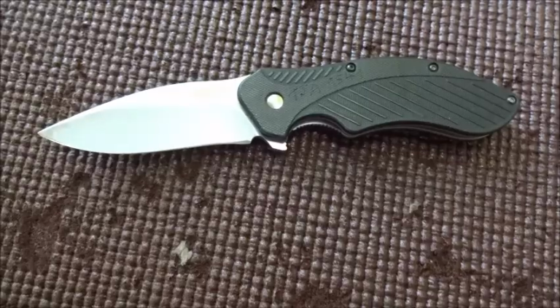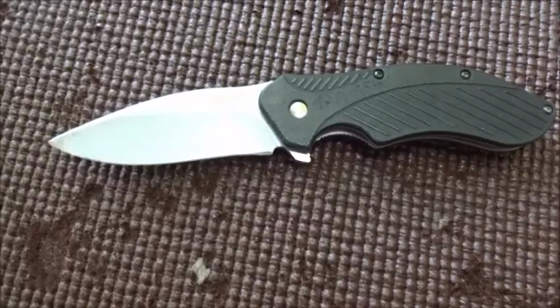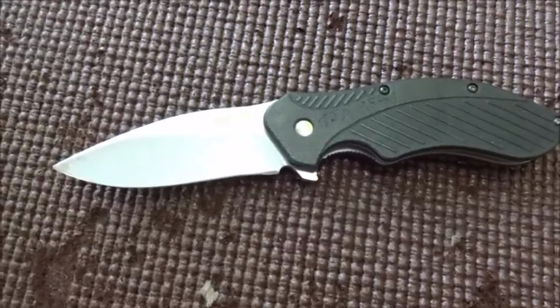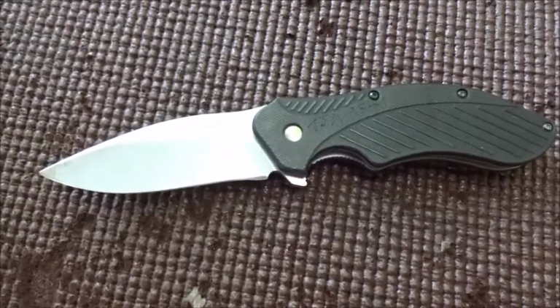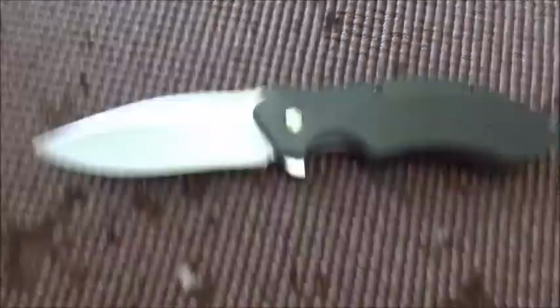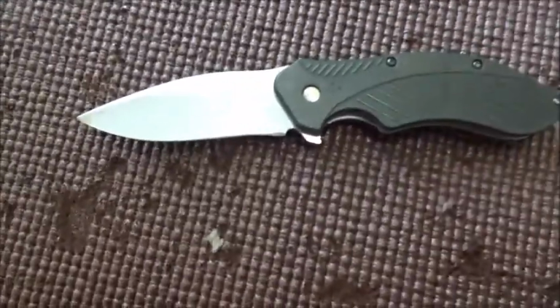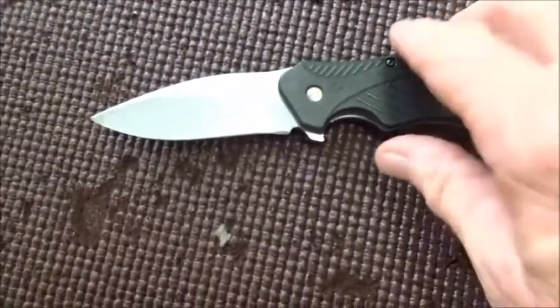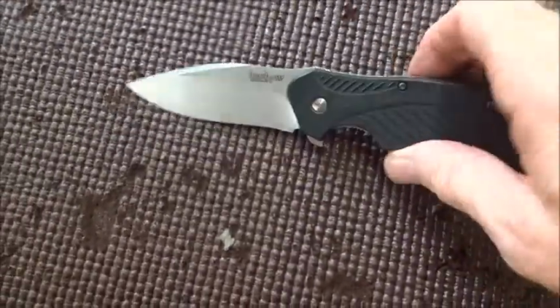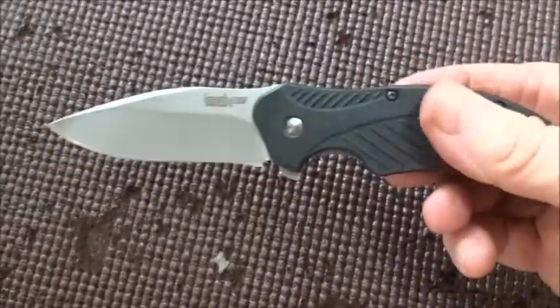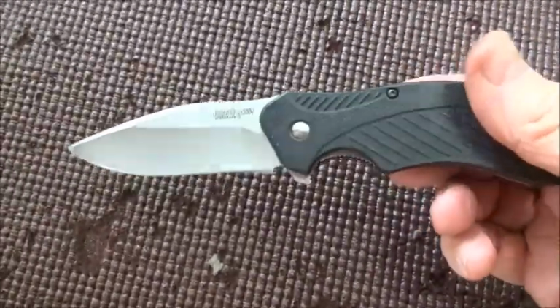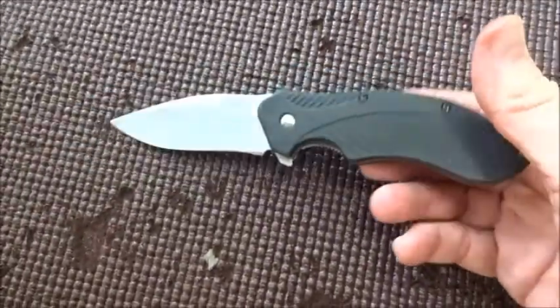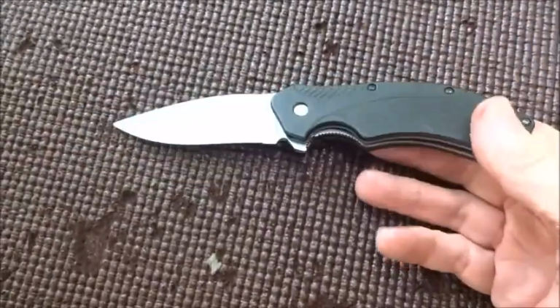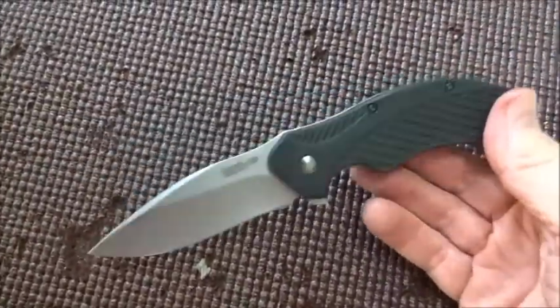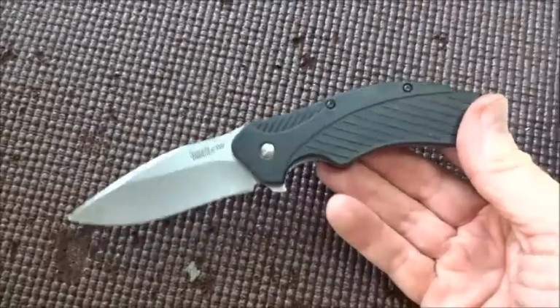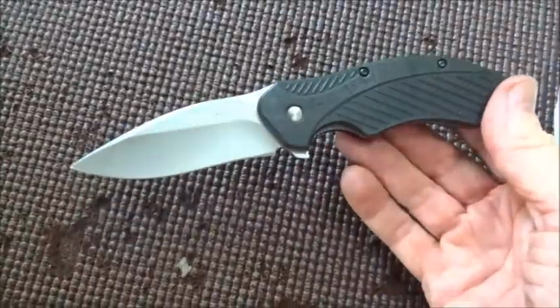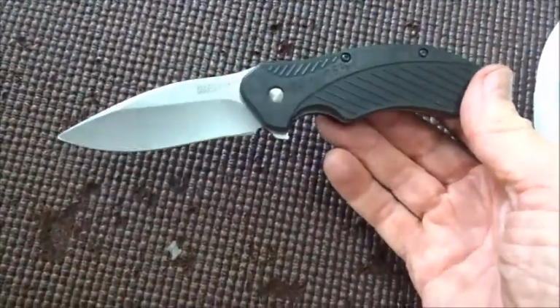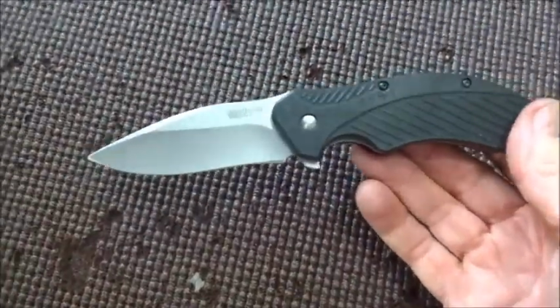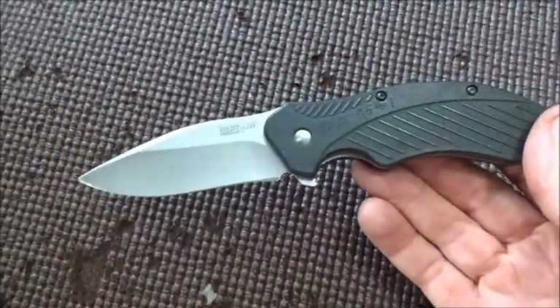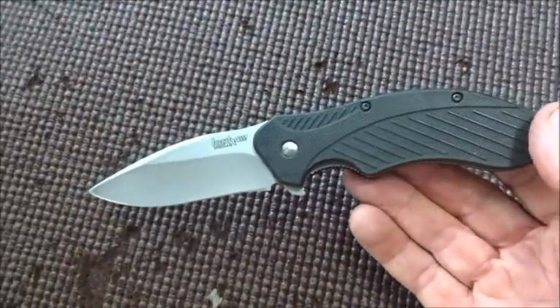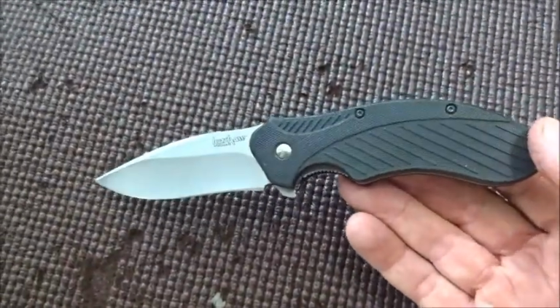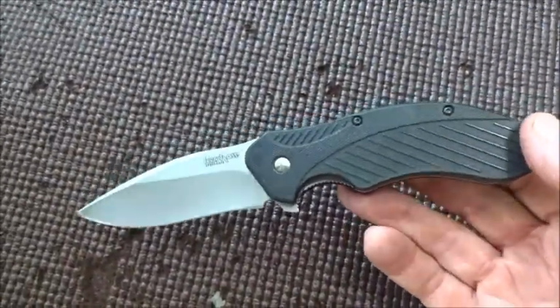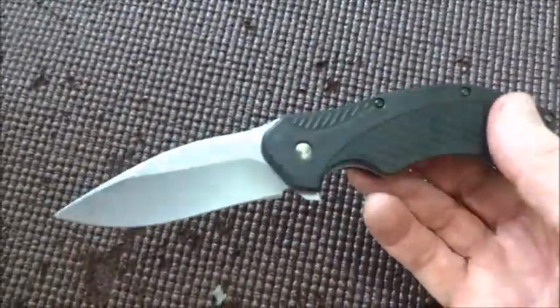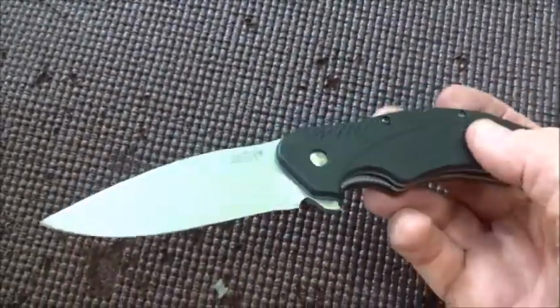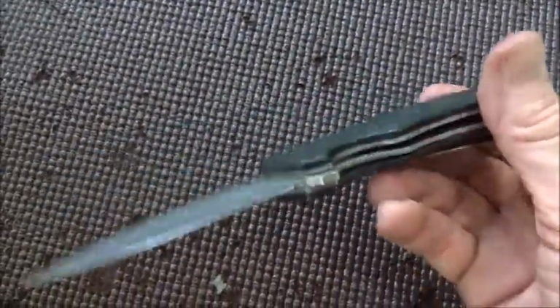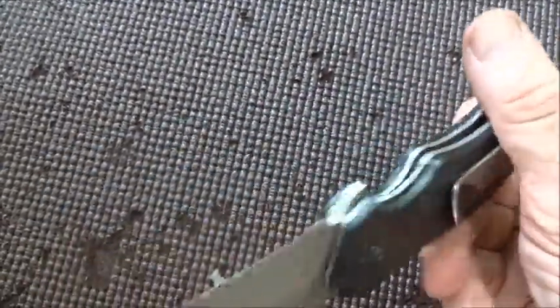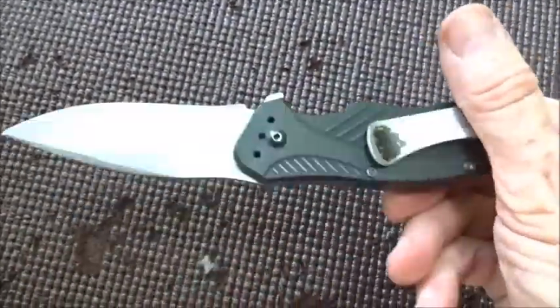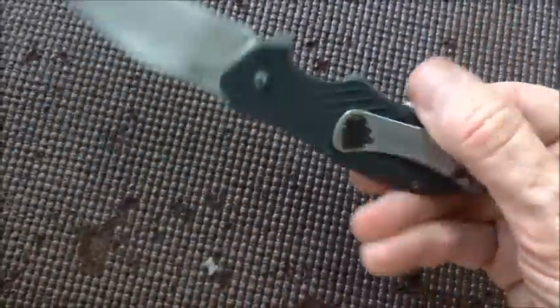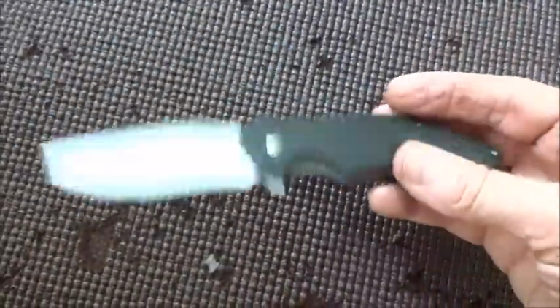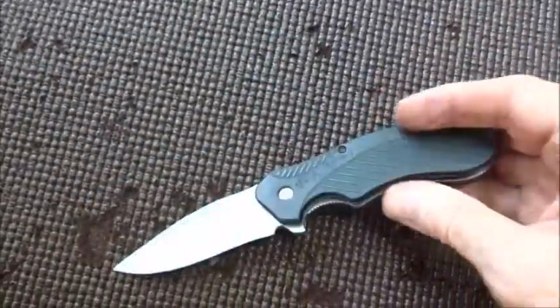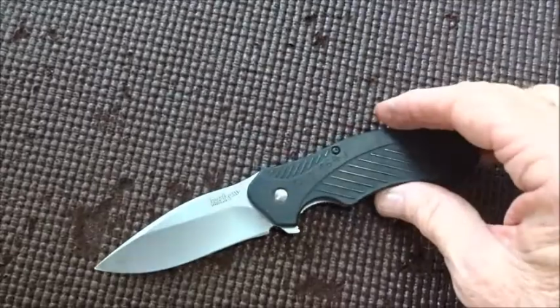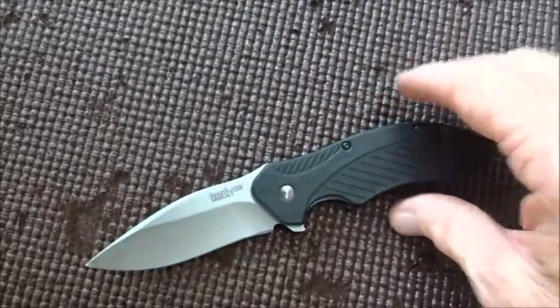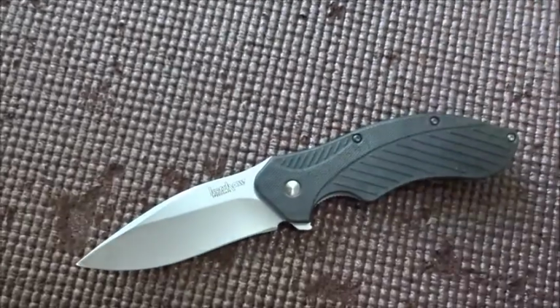Hey, how's it going? Thanks for stopping by to check out this short video. I just want to do a quick talk about my Kershaw Clash that I have here — had it for years. I really like this knife.